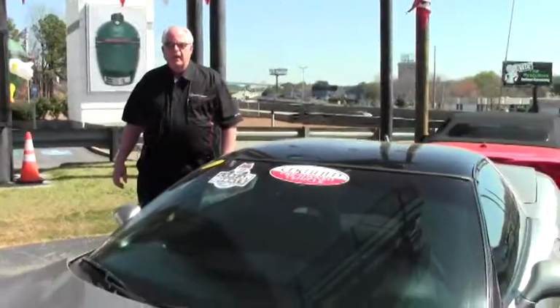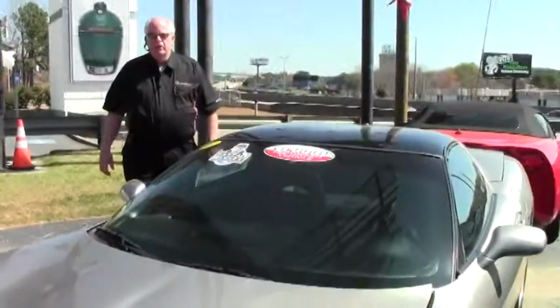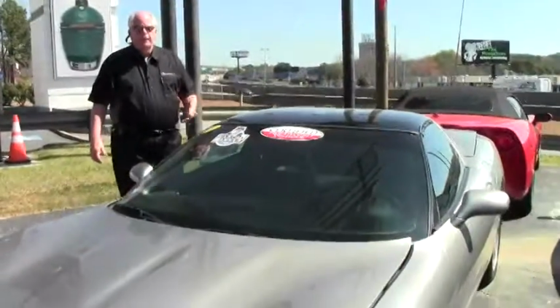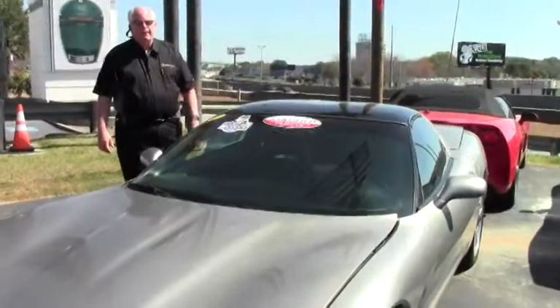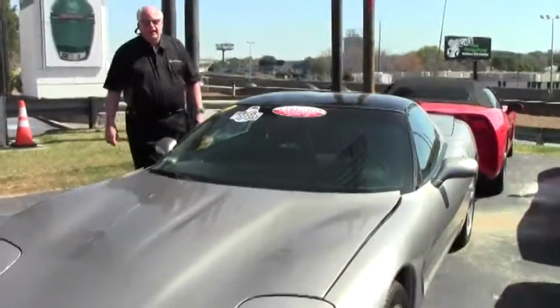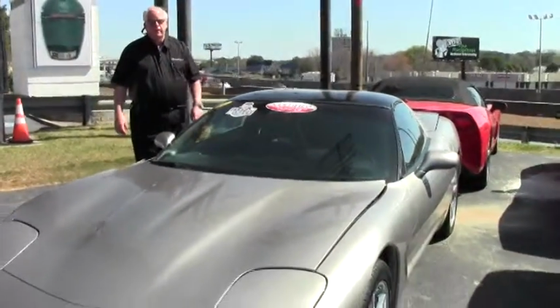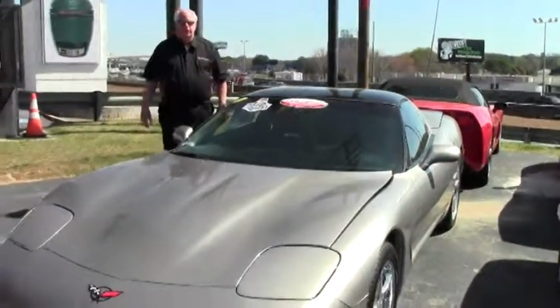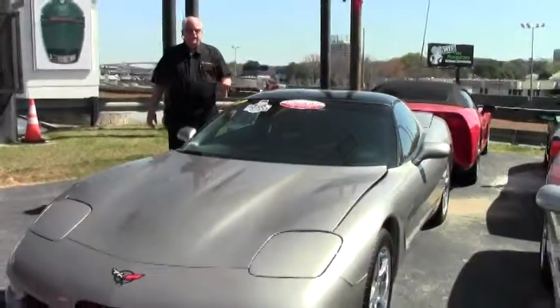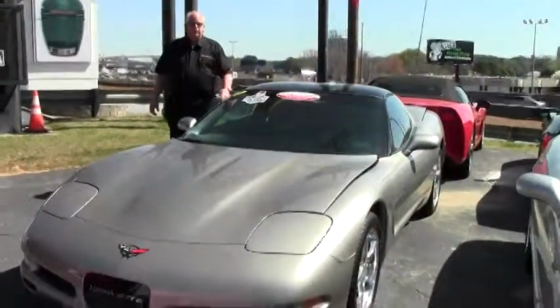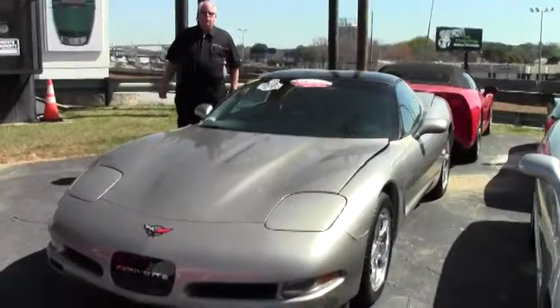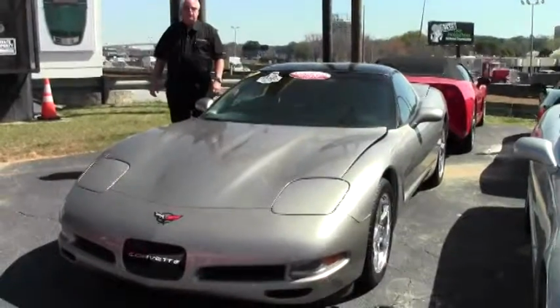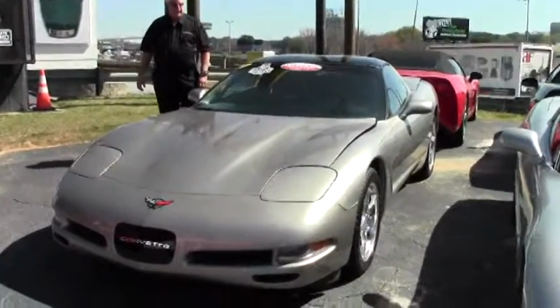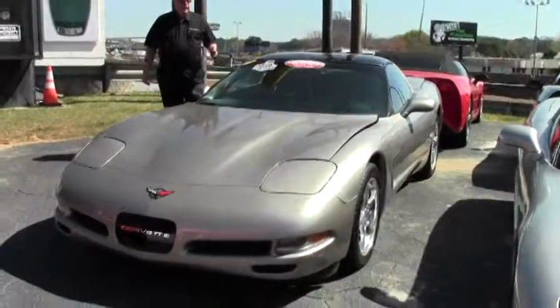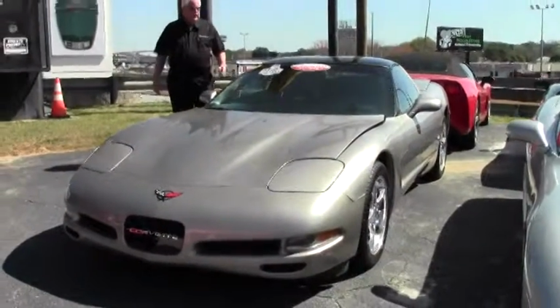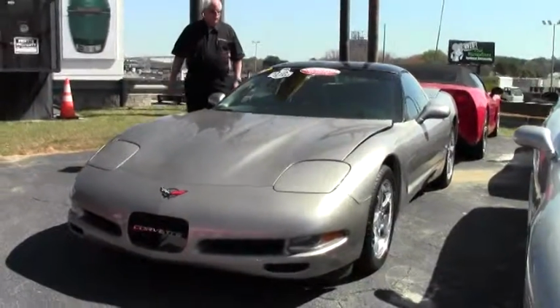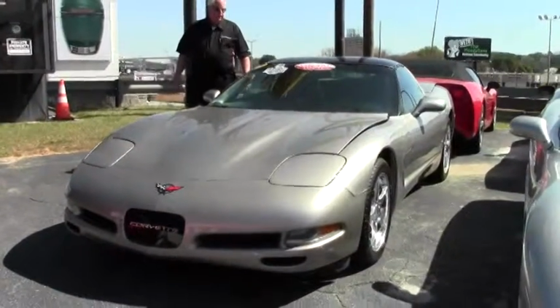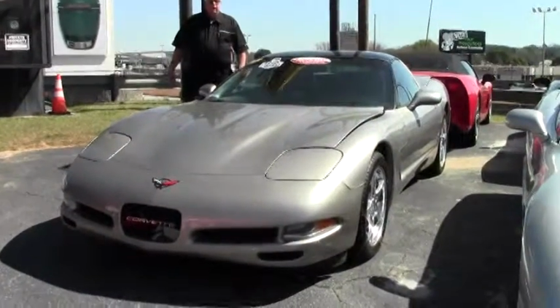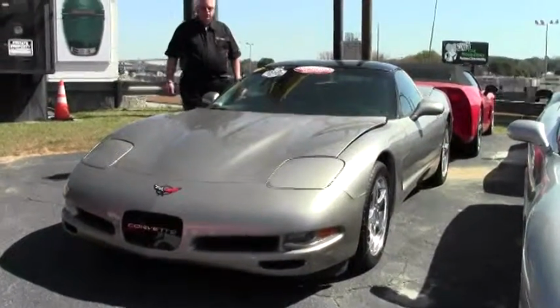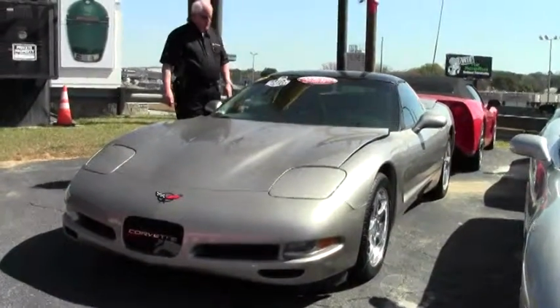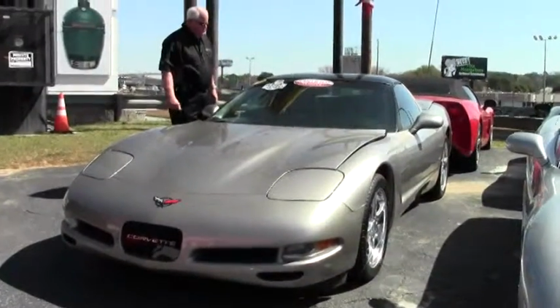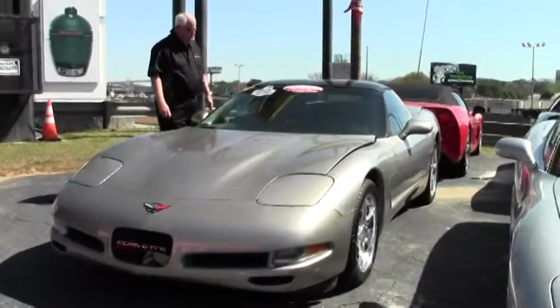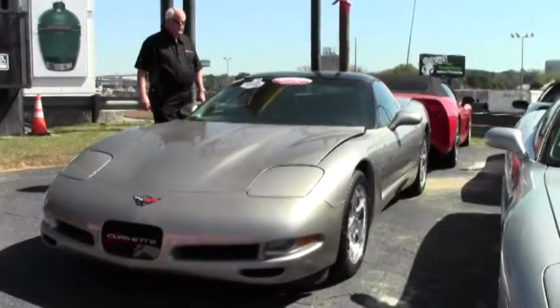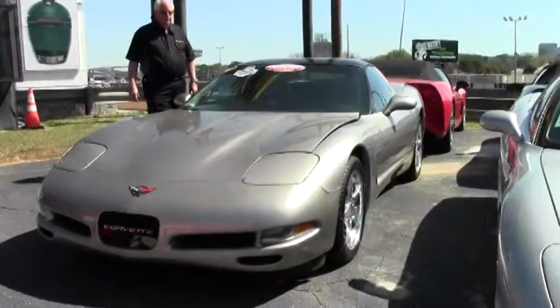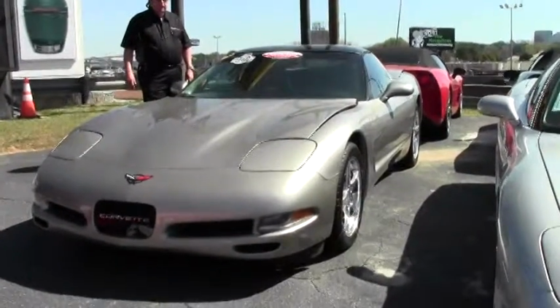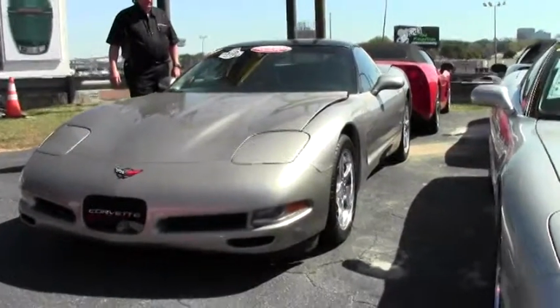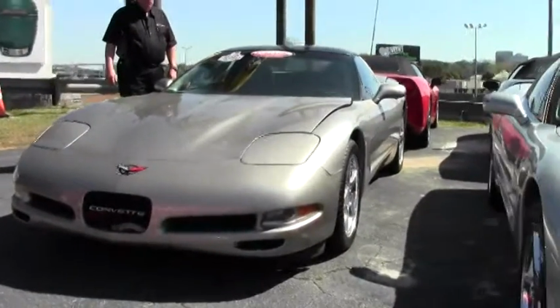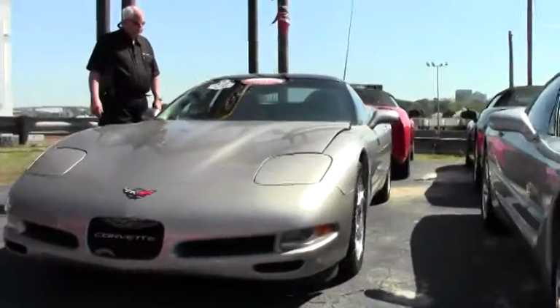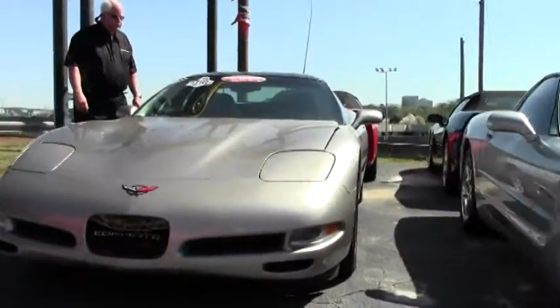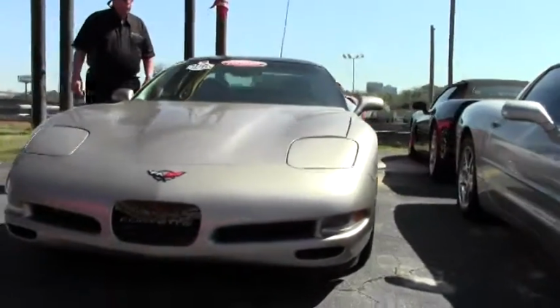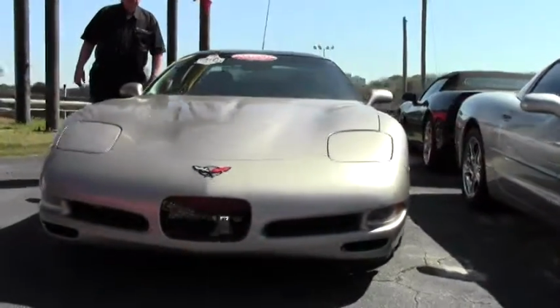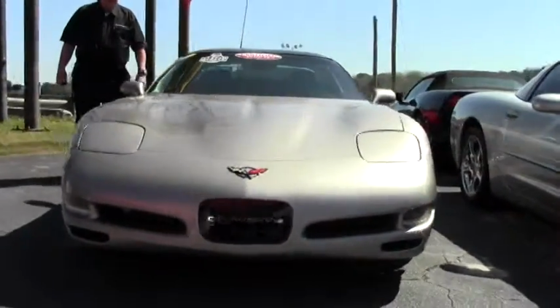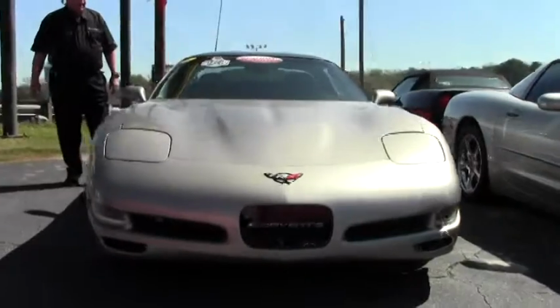Good afternoon and welcome to Buy a Vet. My name is Rick Engel and today I'm going to show you, on this beautiful day, a 2001 Light Pewter with Black Interior LS1 with a little over 55,000 miles.